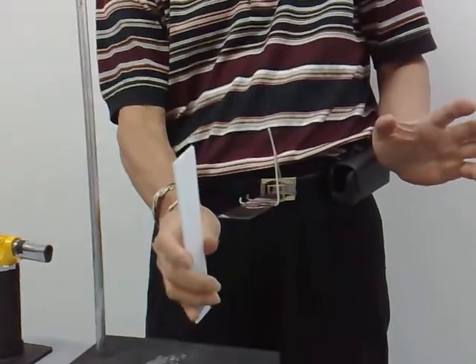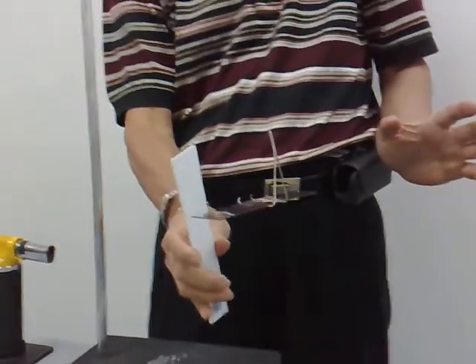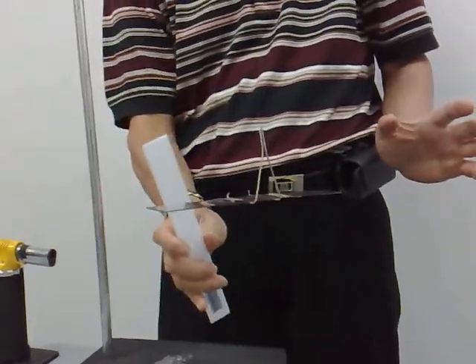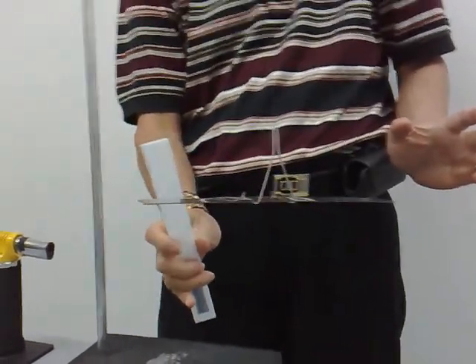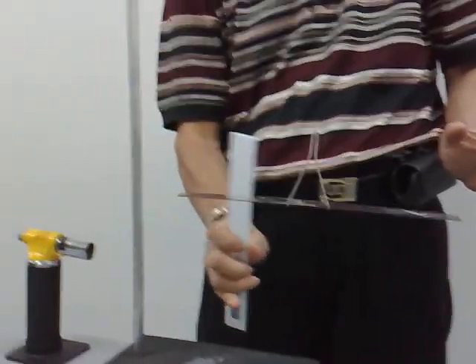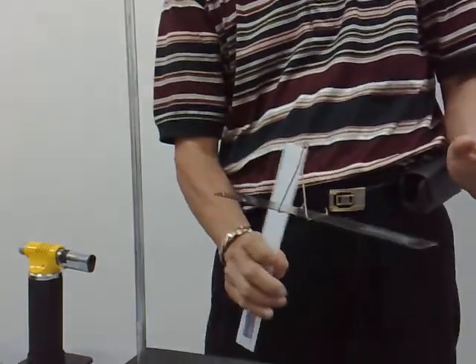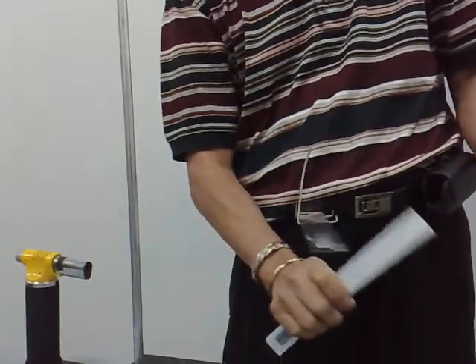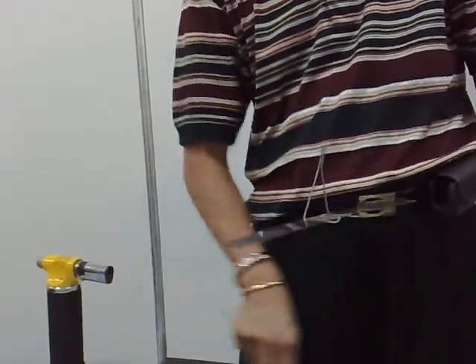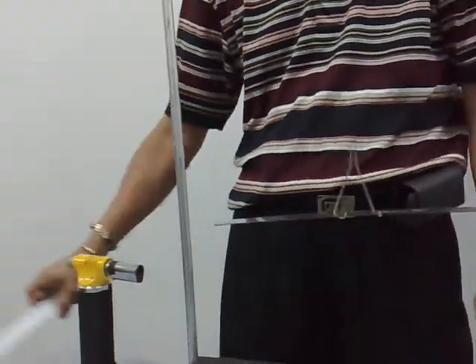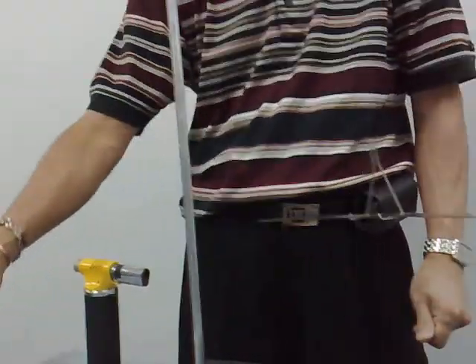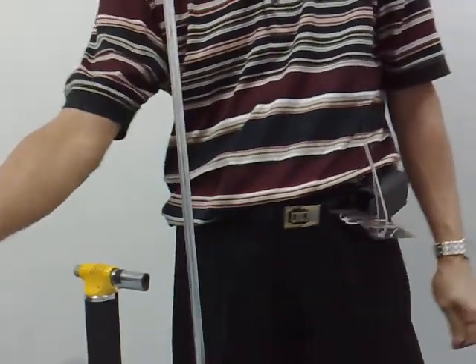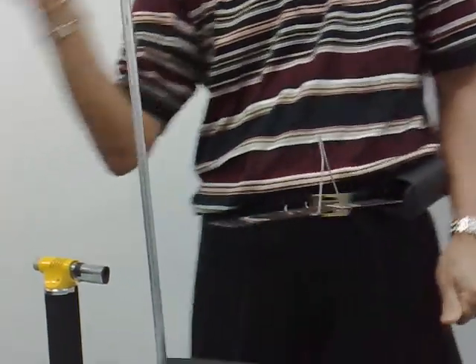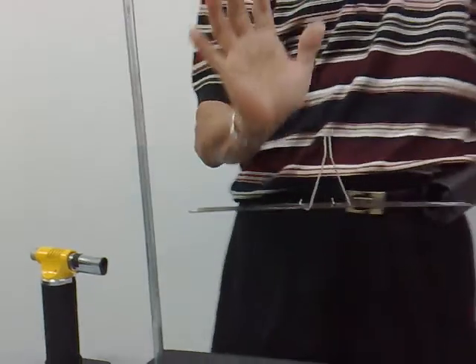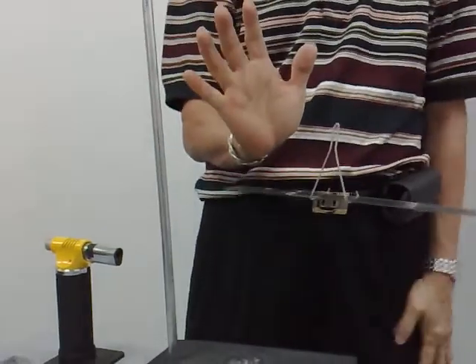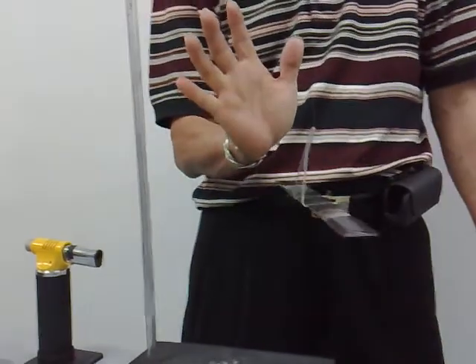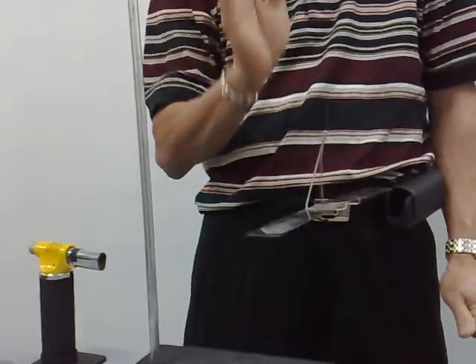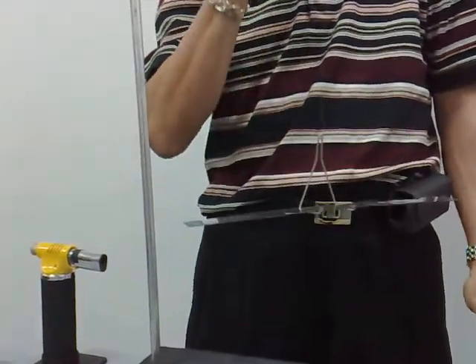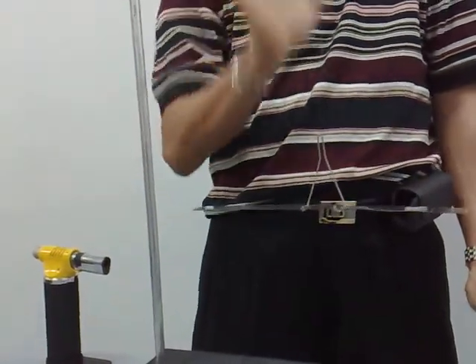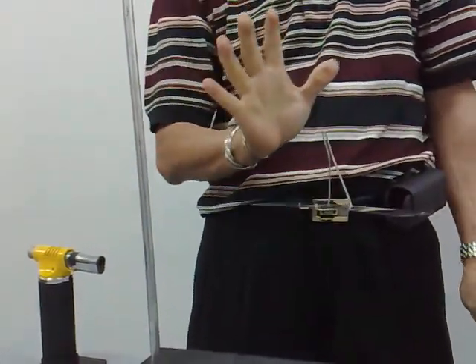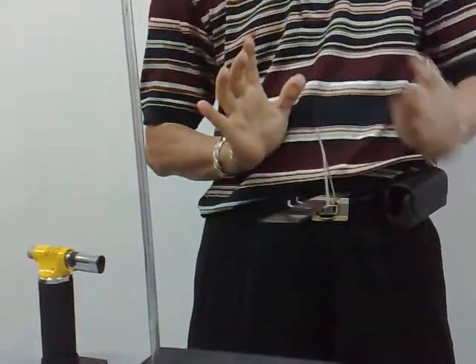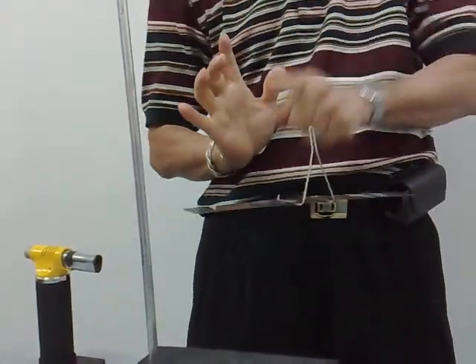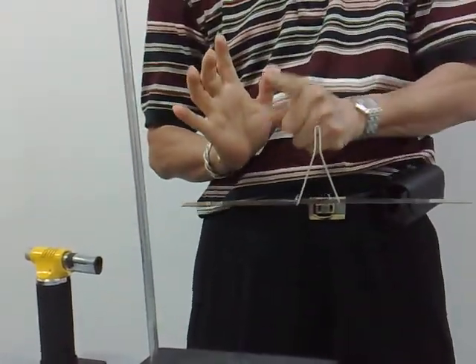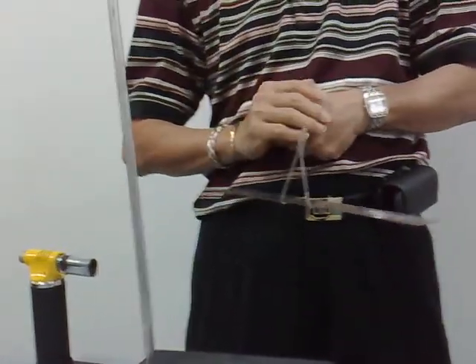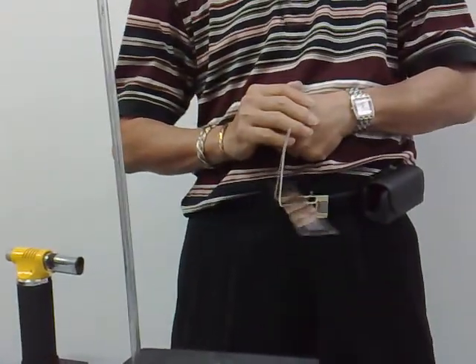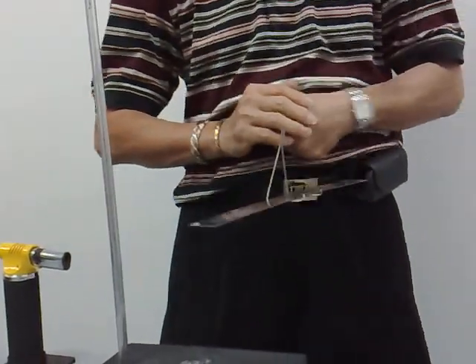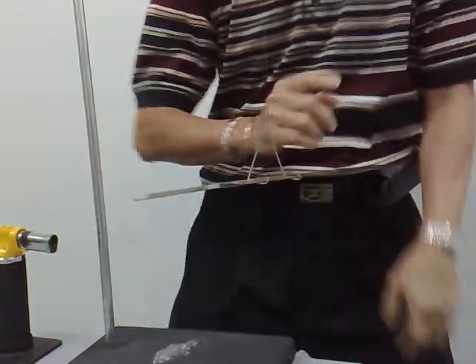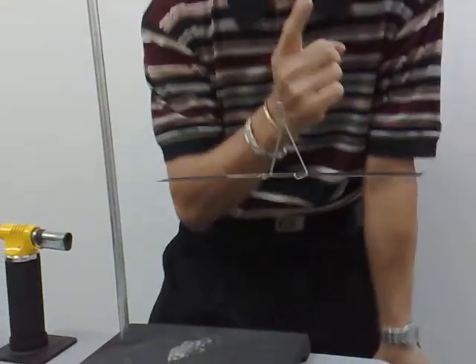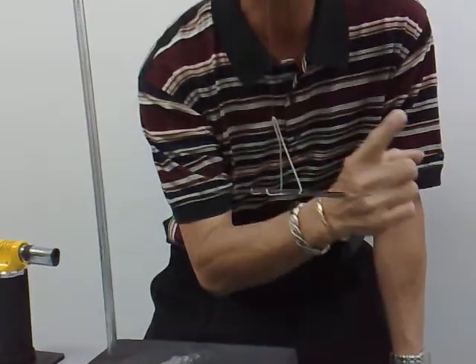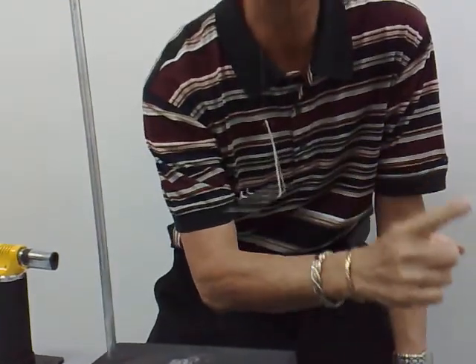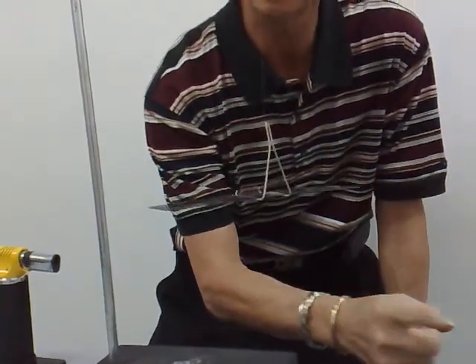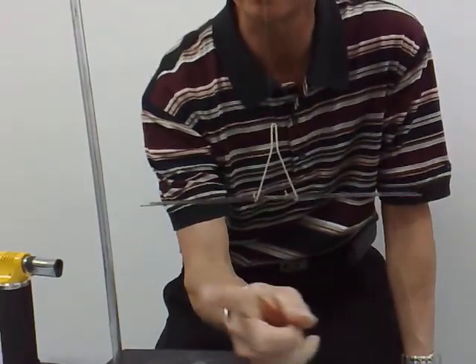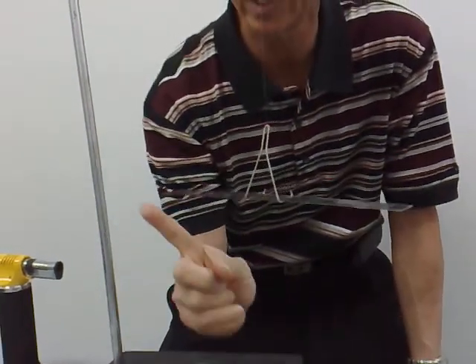That is oppositely charged so they attract. There is one other possibility for attraction apart from being oppositely charged — I can also use my neutral hand to attract a charged body.